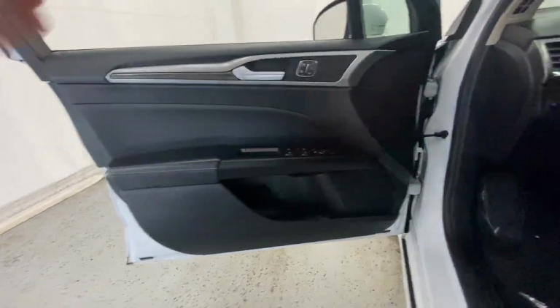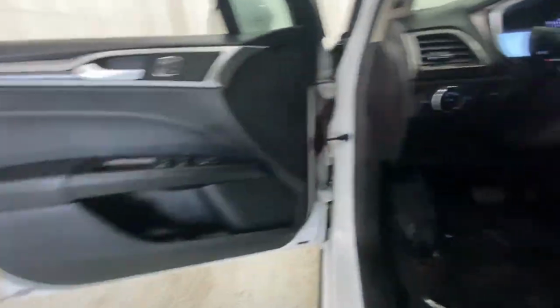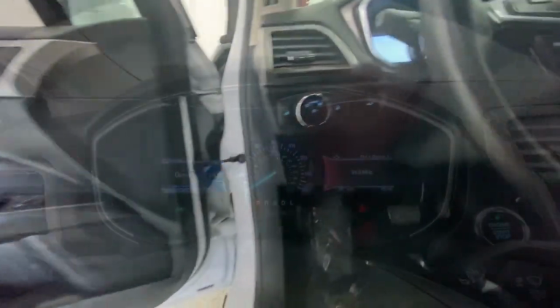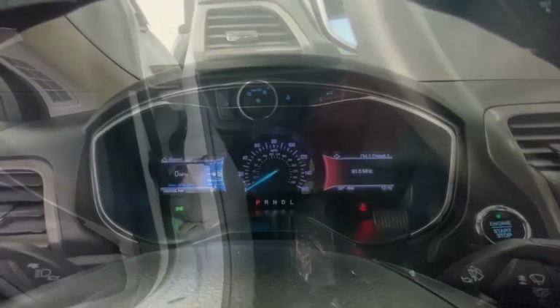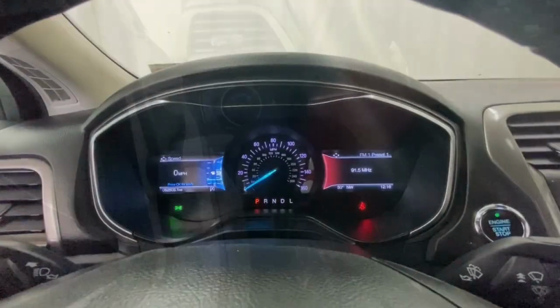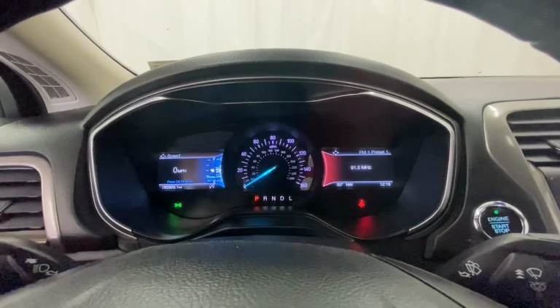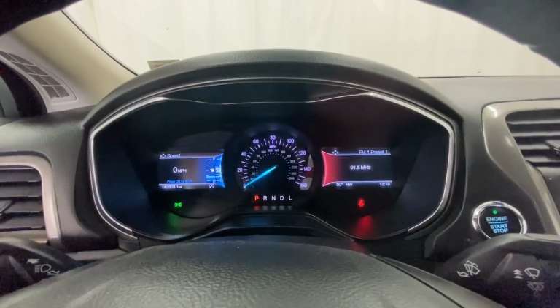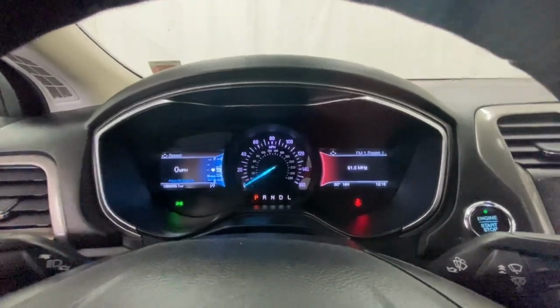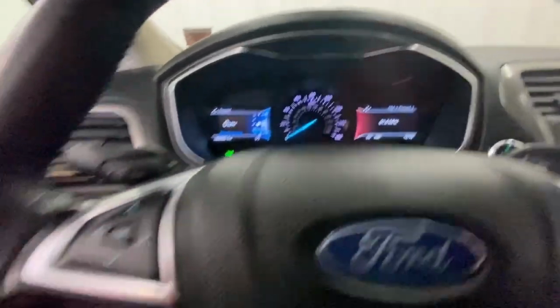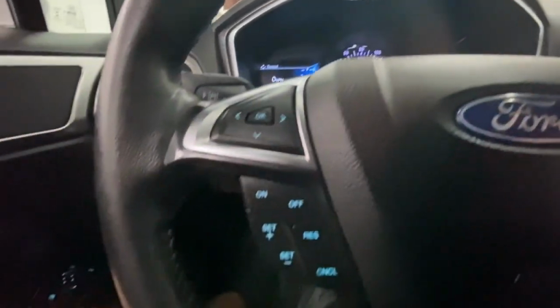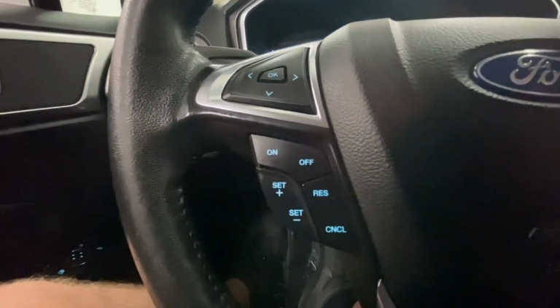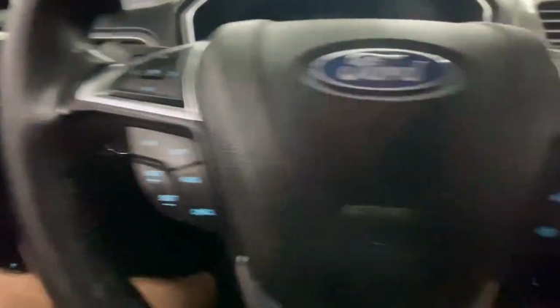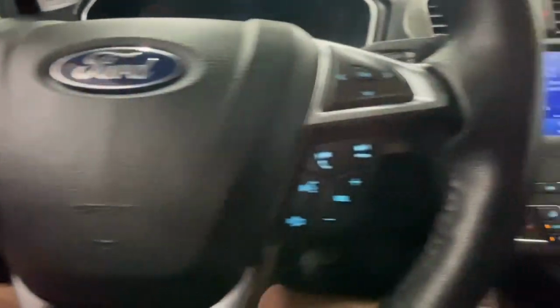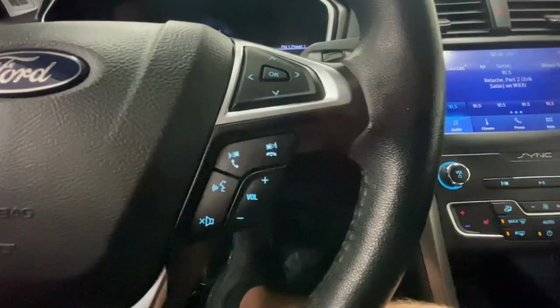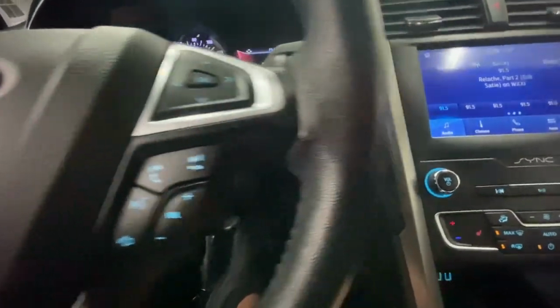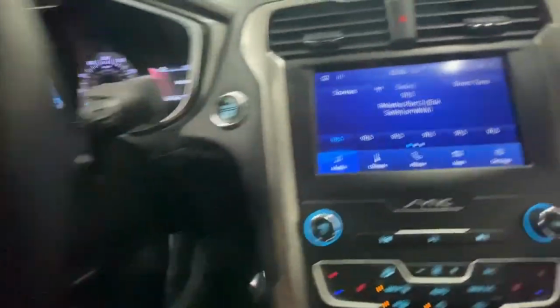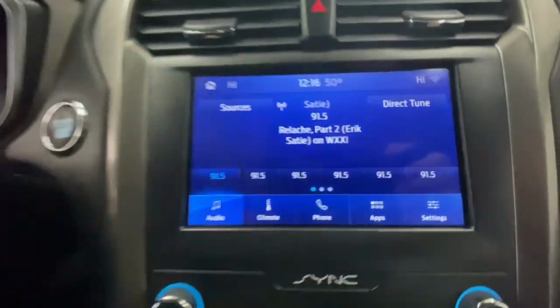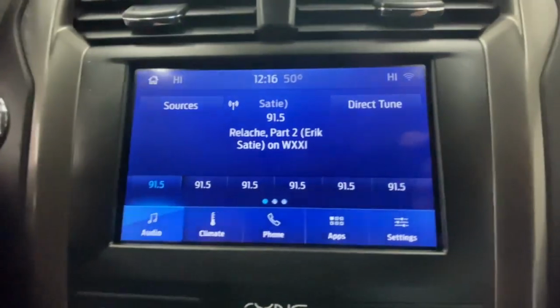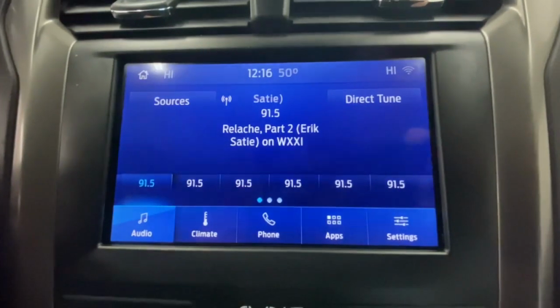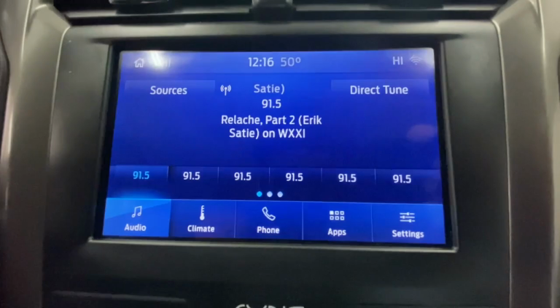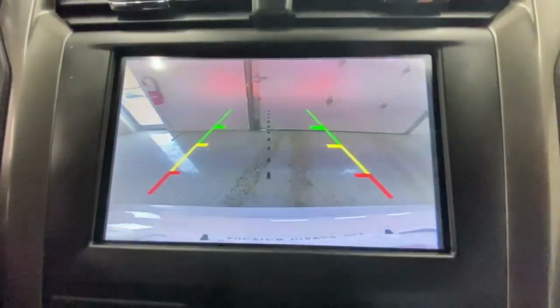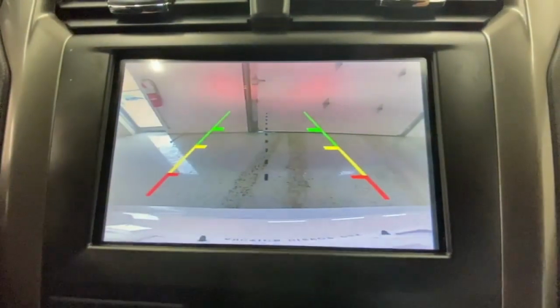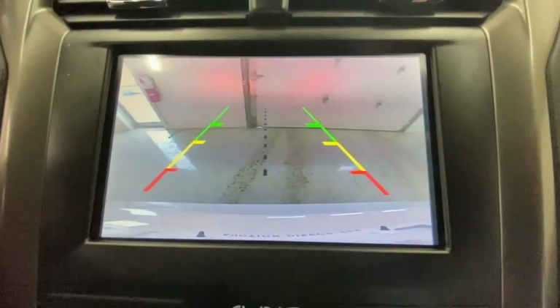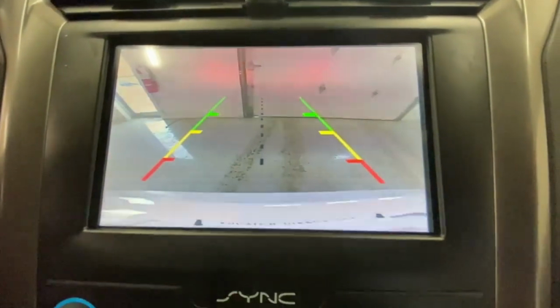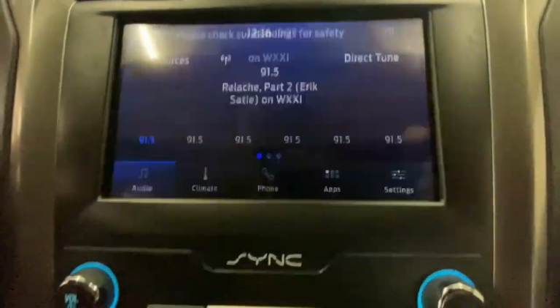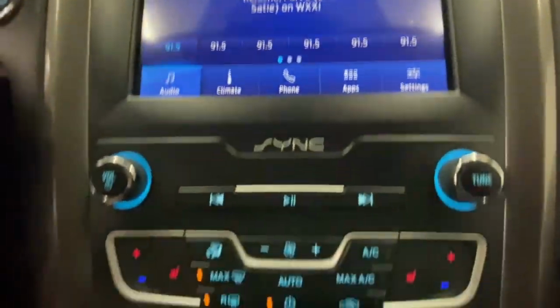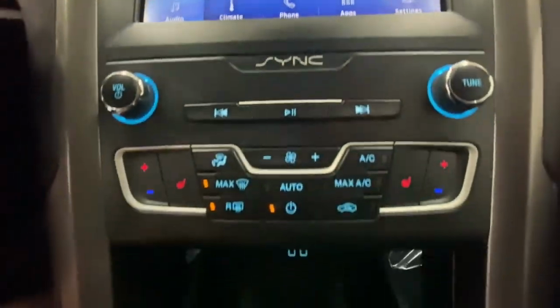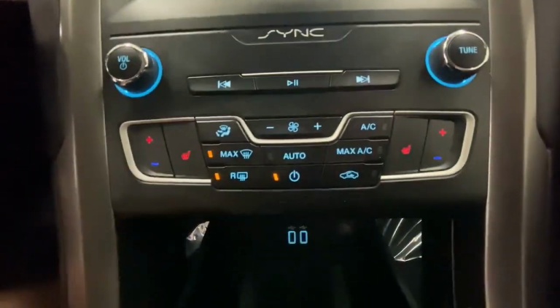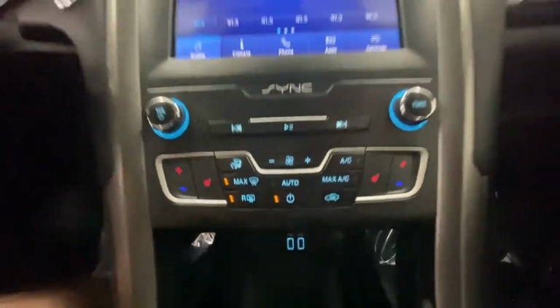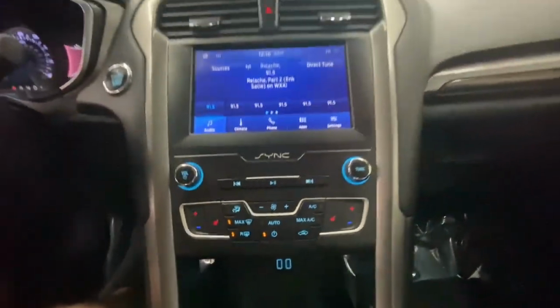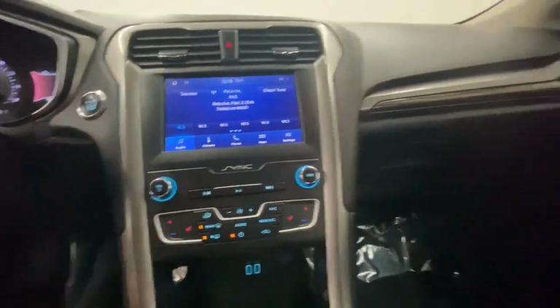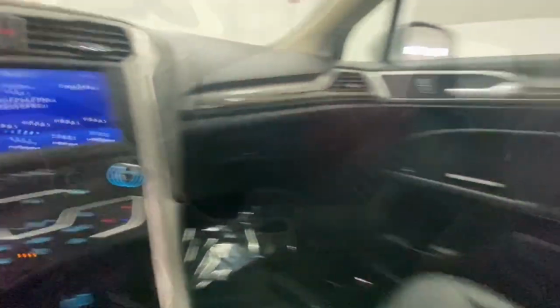This midsize four-door leverages the latest technology to keep you safe, connected, and entertained, while it soothes and spoils you with a tasteful, luxurious interior and silky smooth ride.